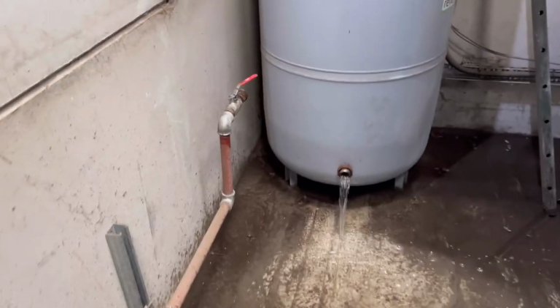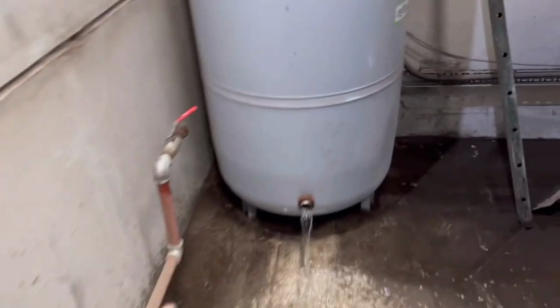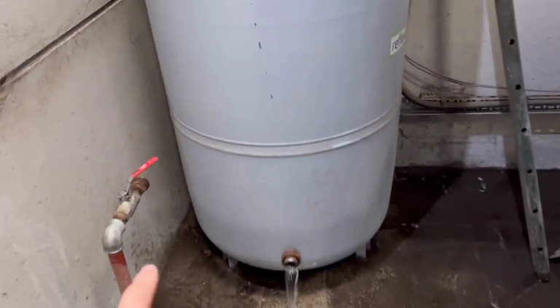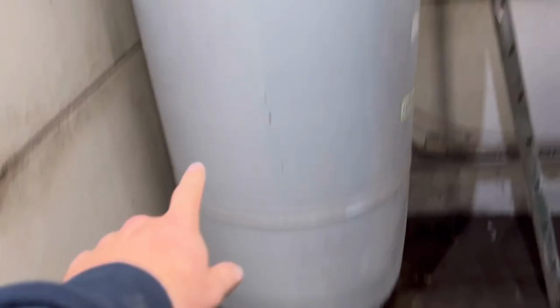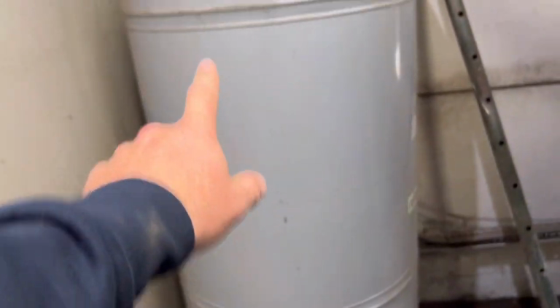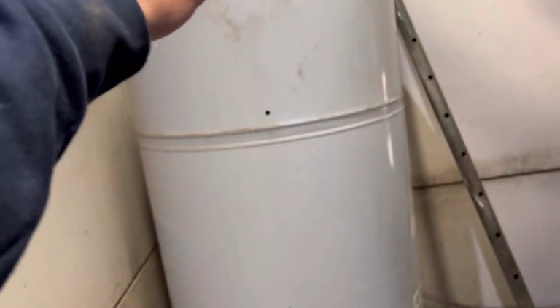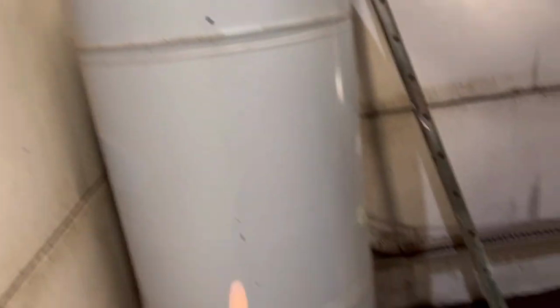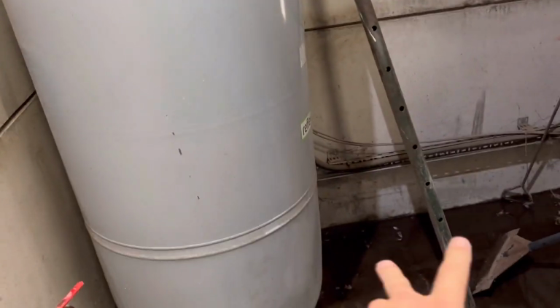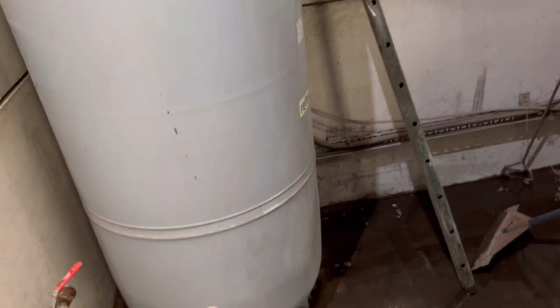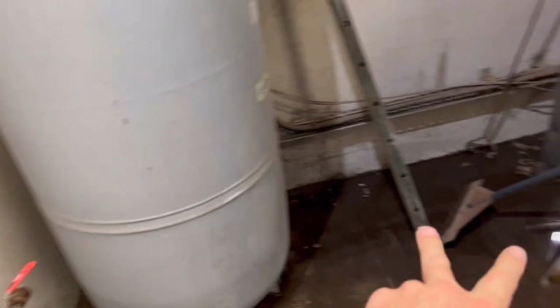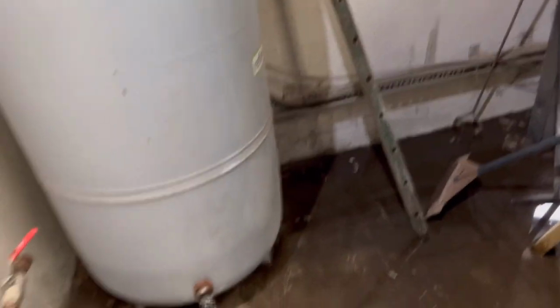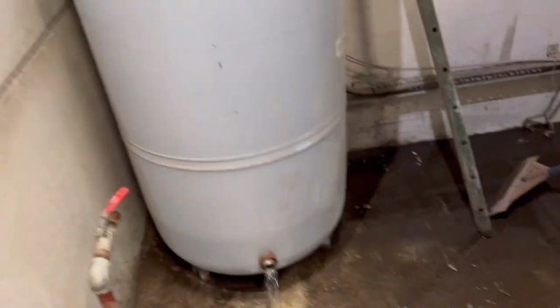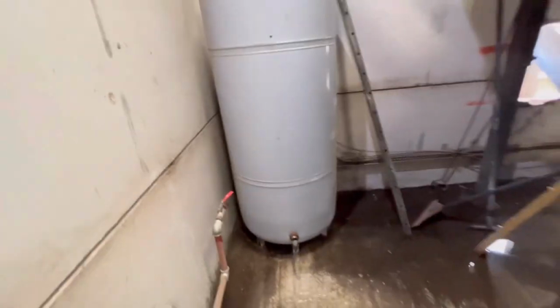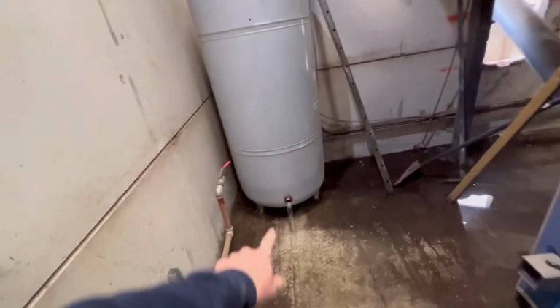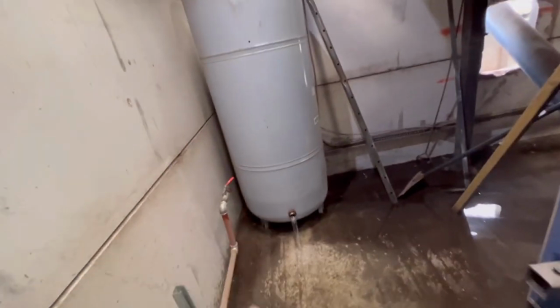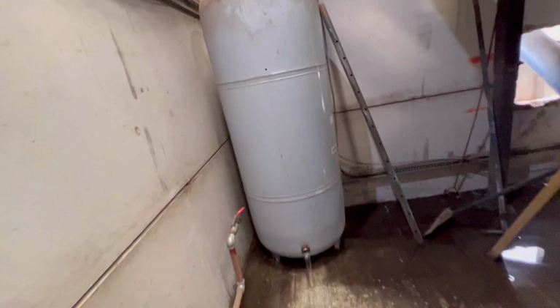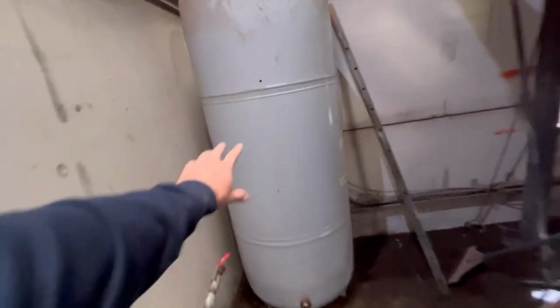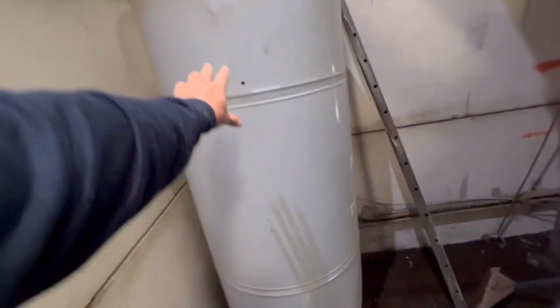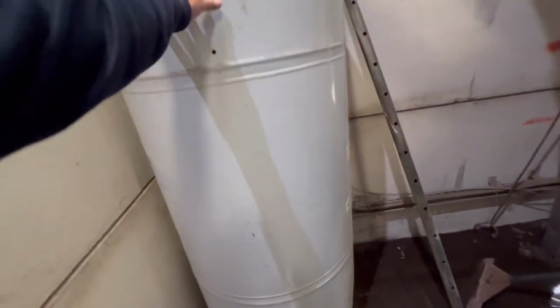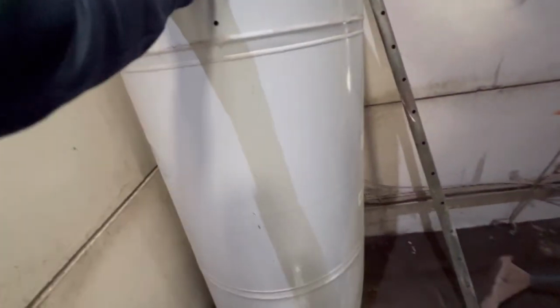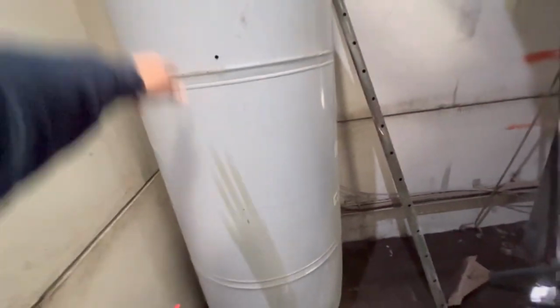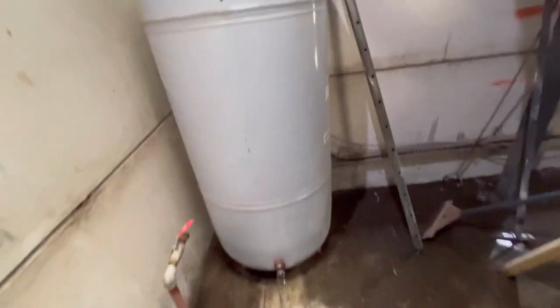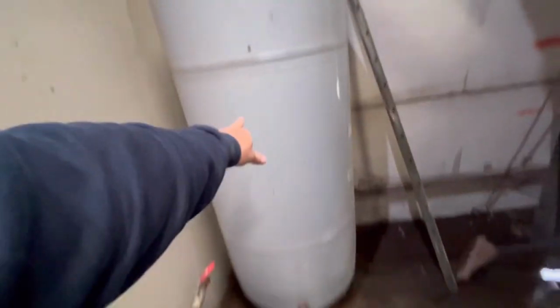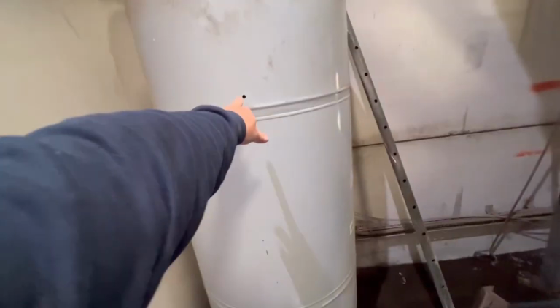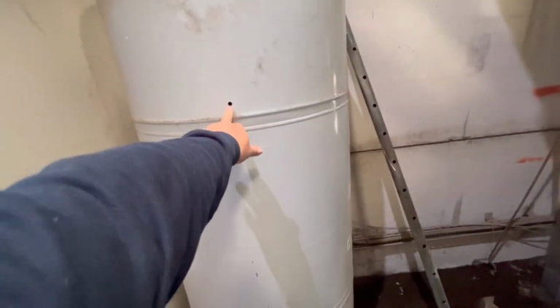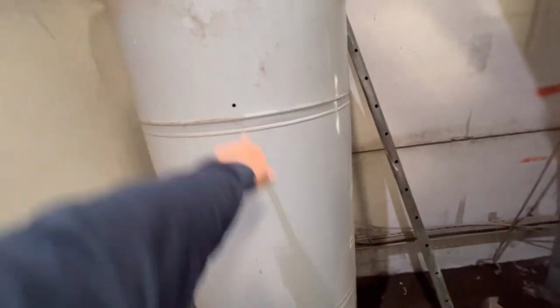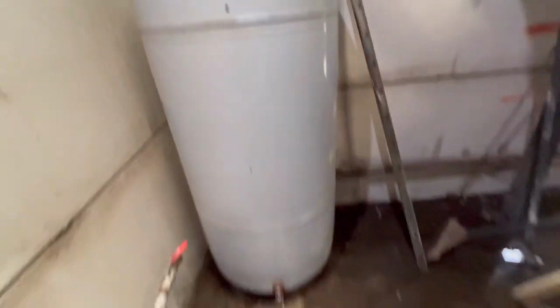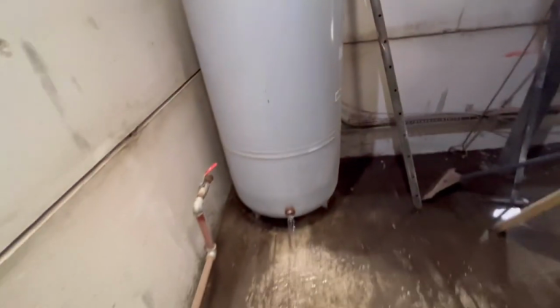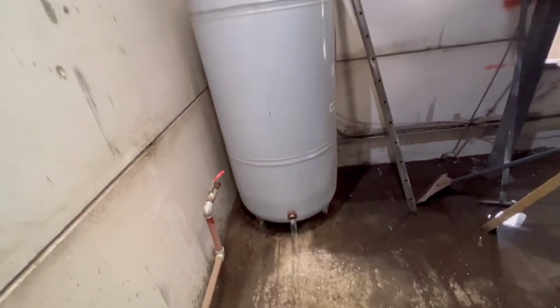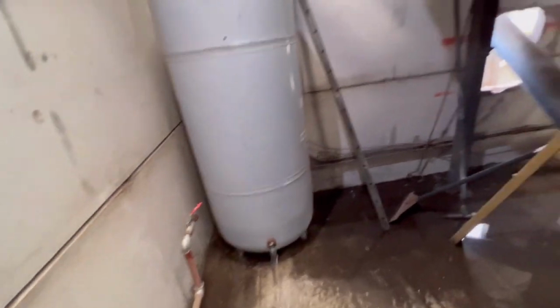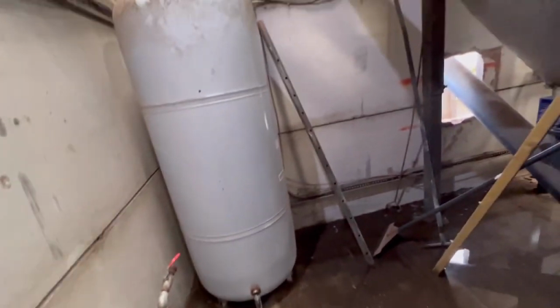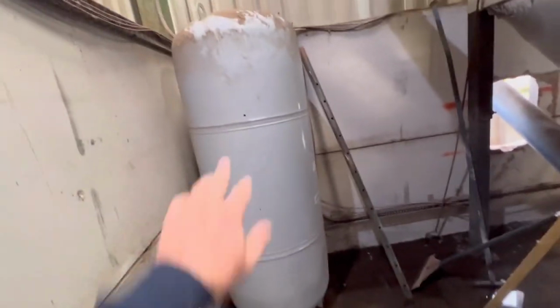We're going to change this tank as well - we've got two new ones. We're going to put two on either side here and drain the water out of it, but it weighs 700 kilos. Drill a hole in it now so the water comes out quicker and get the air in.